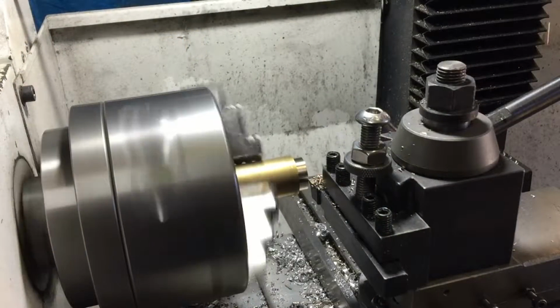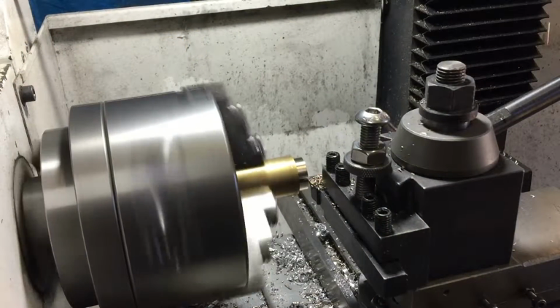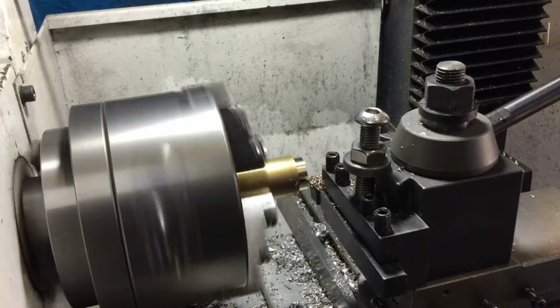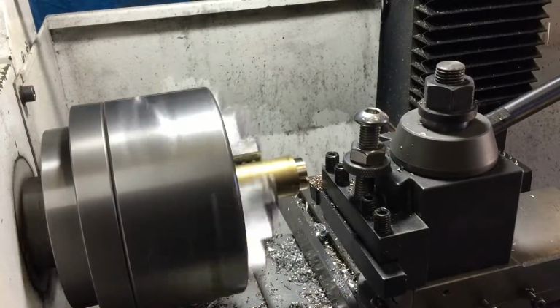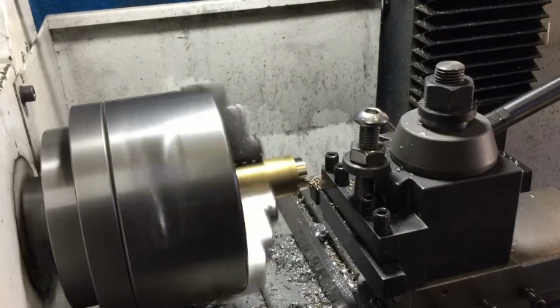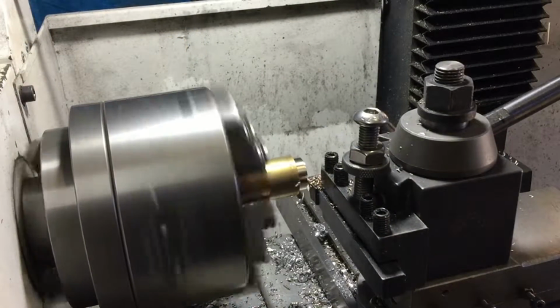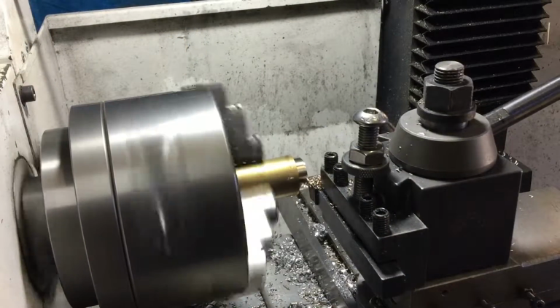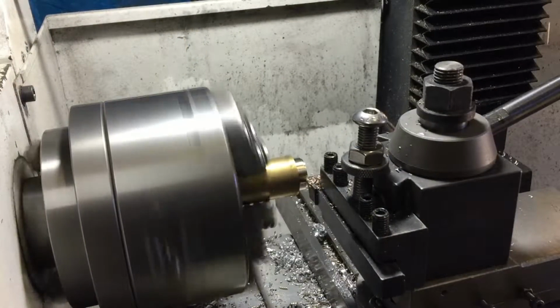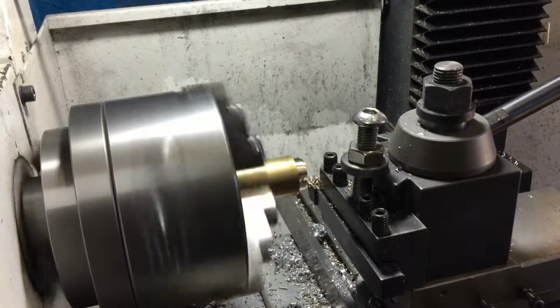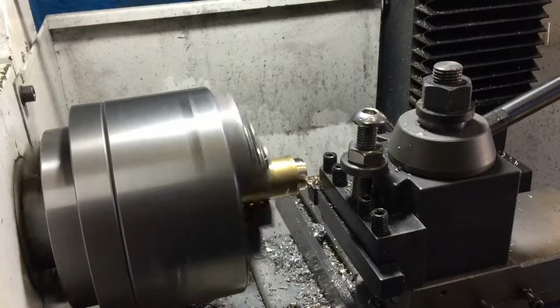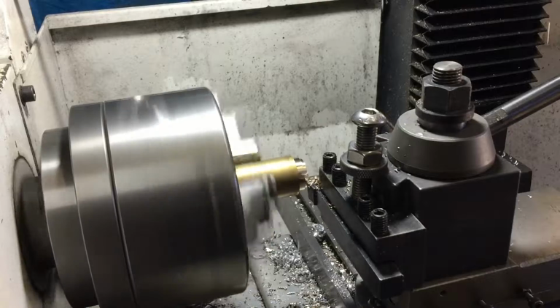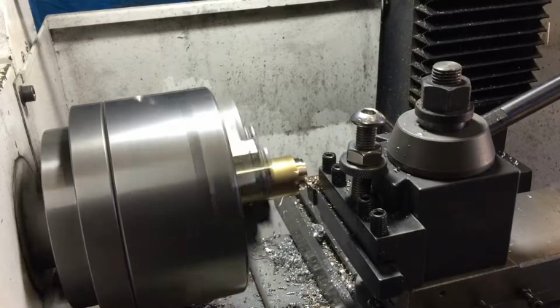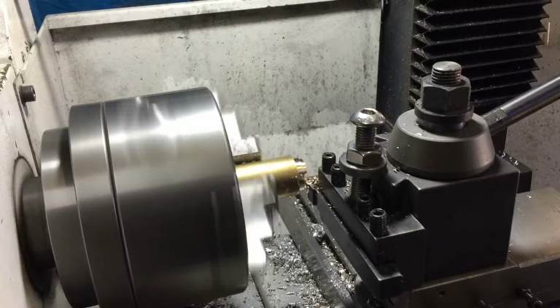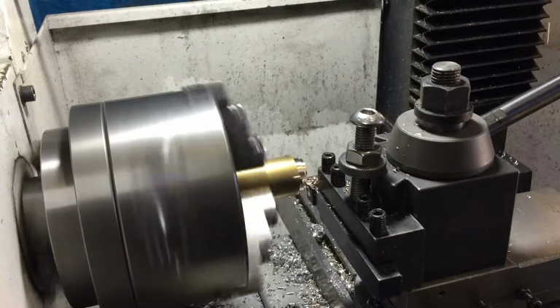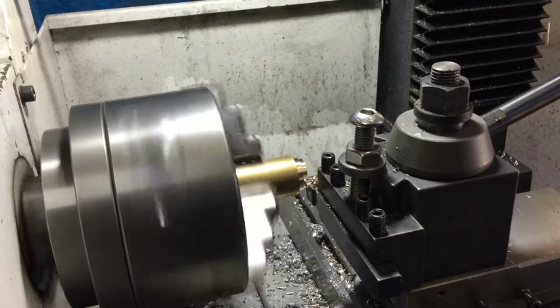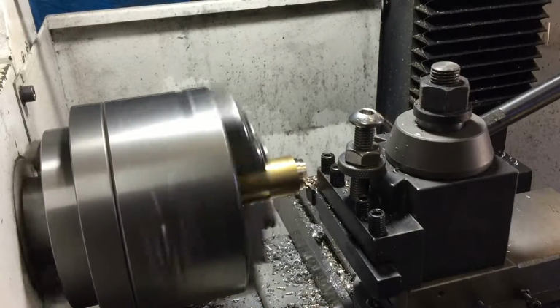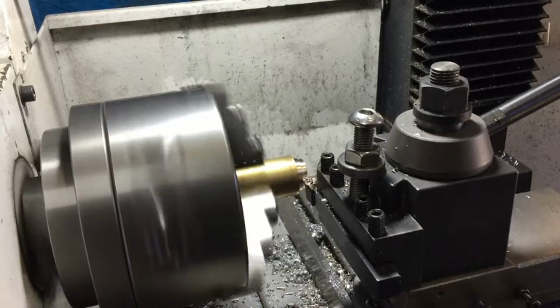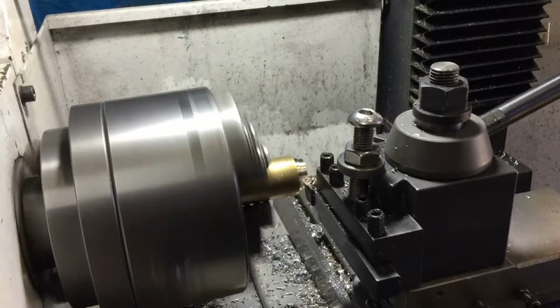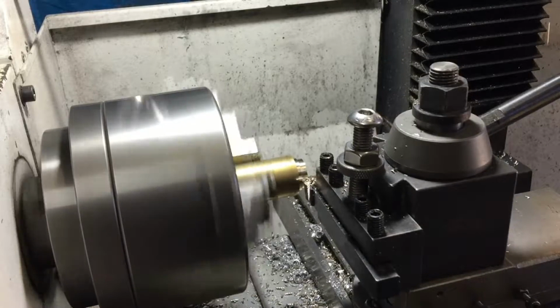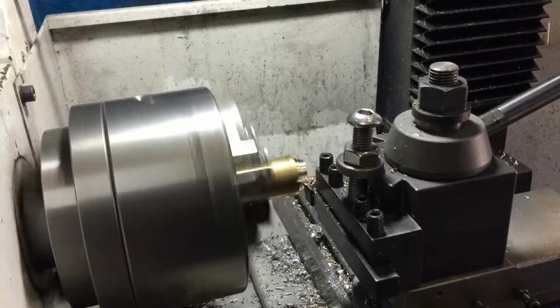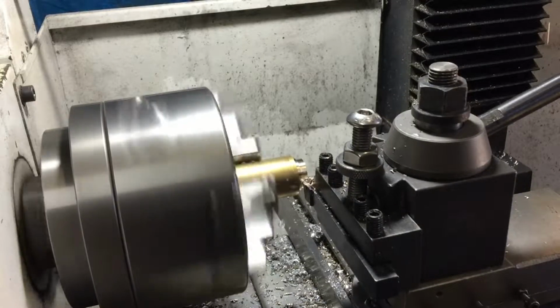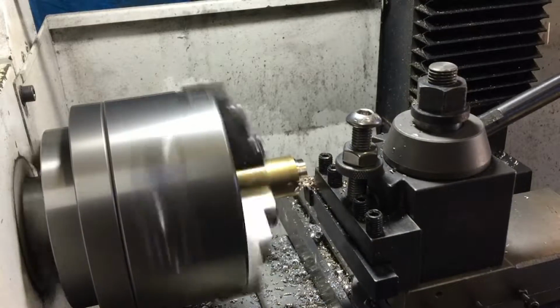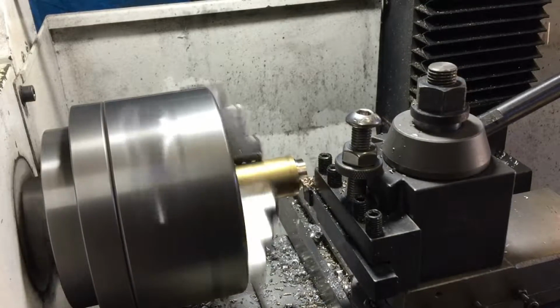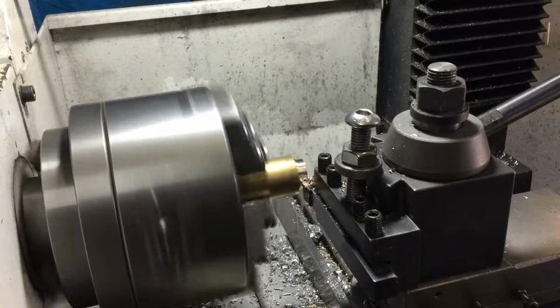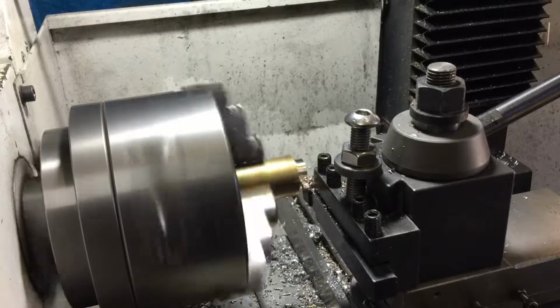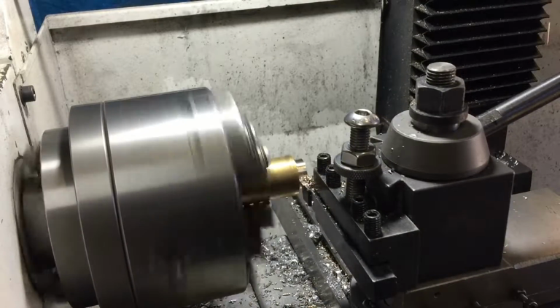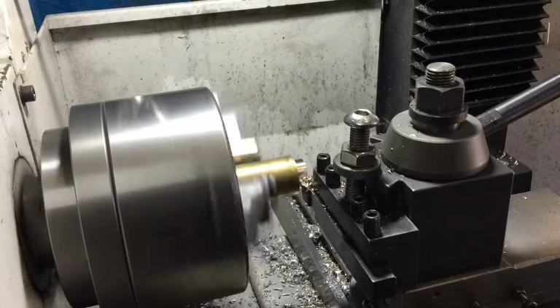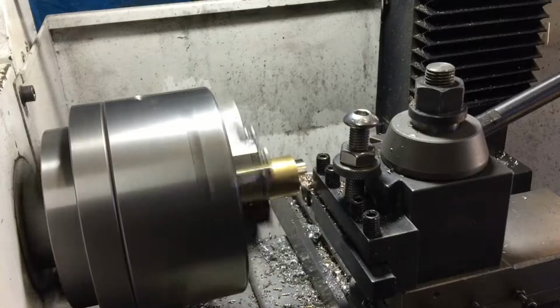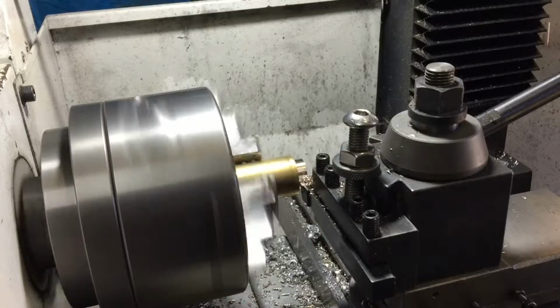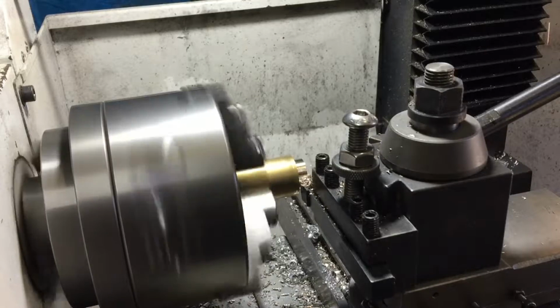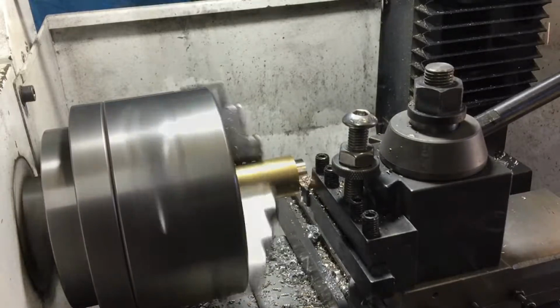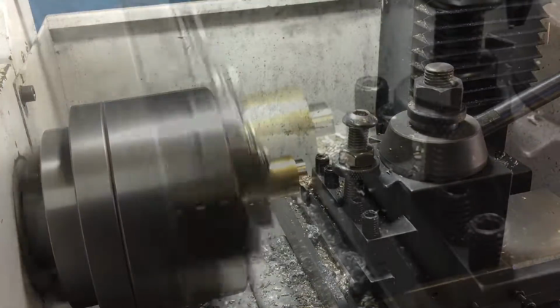Now that I've got the center of the head done, I can make both of the hitting surfaces that go on each end of that center. One of them is going to be brass and the other one delrin.